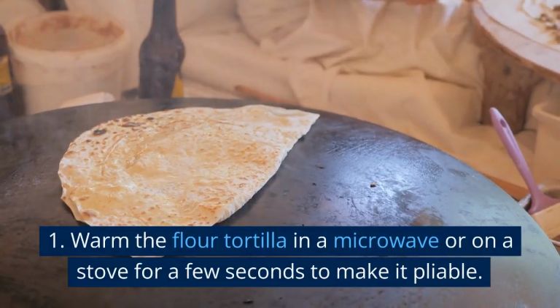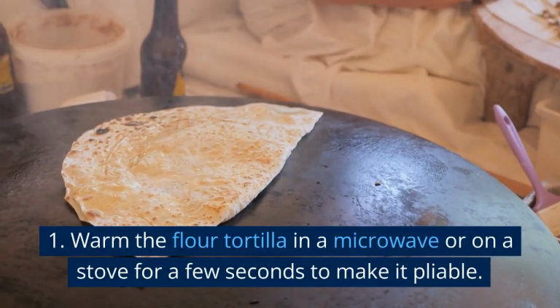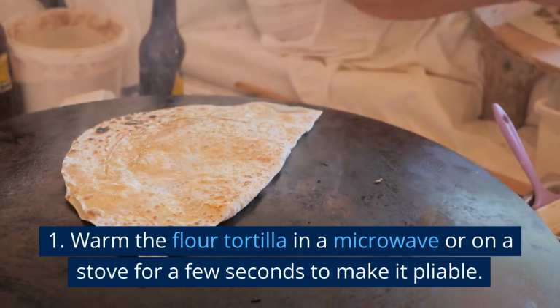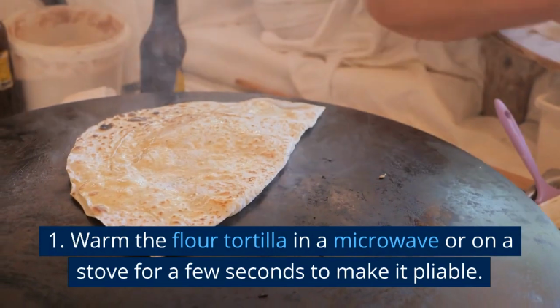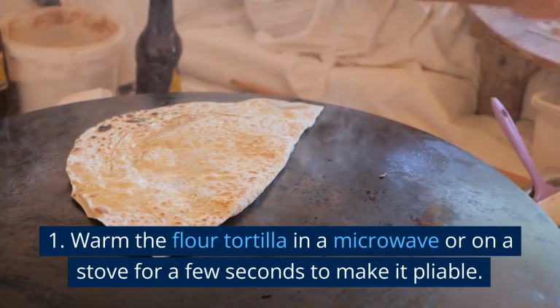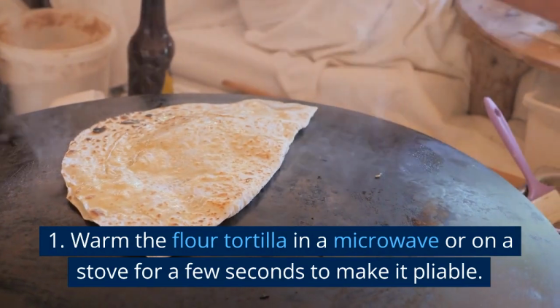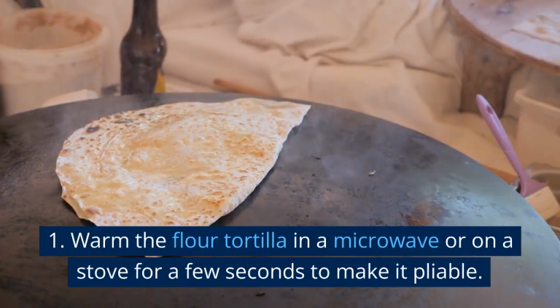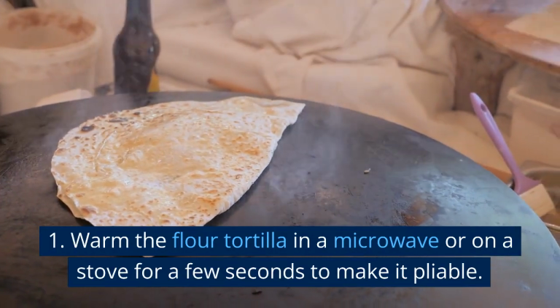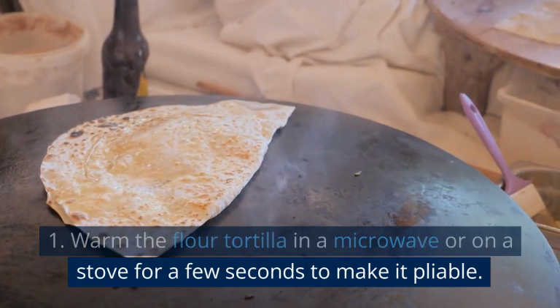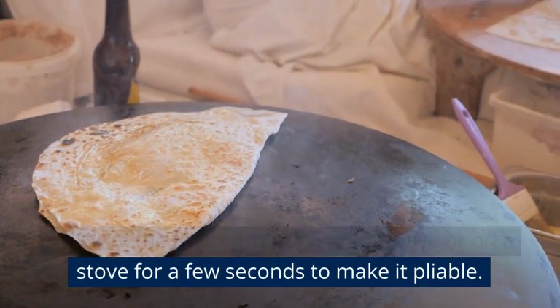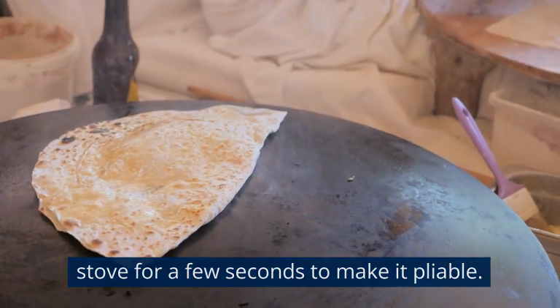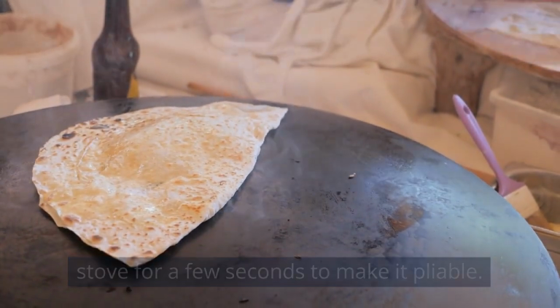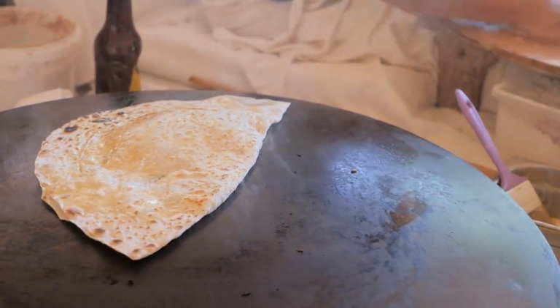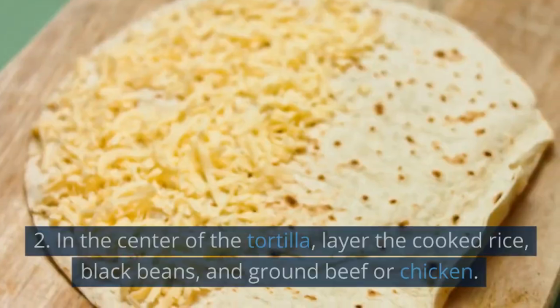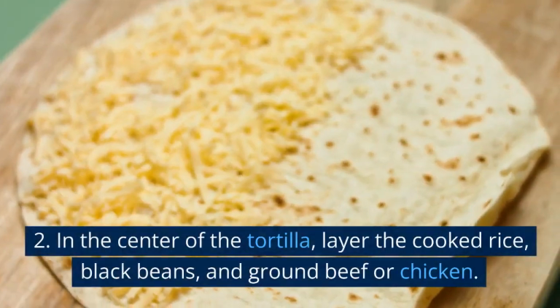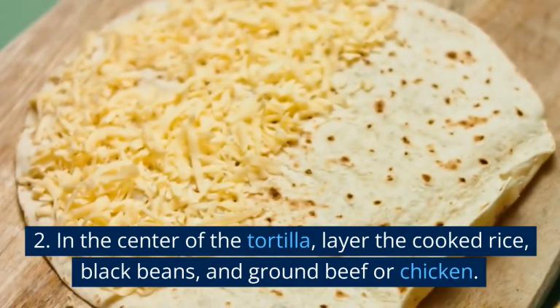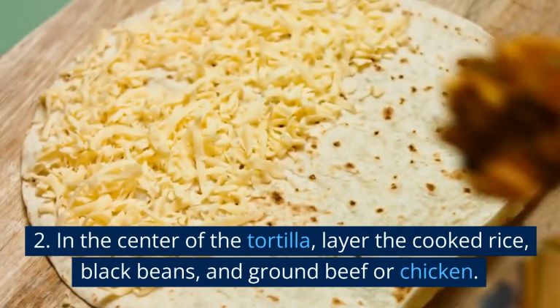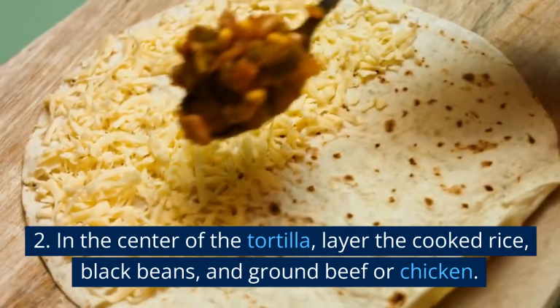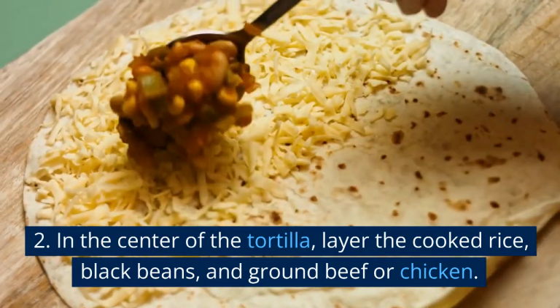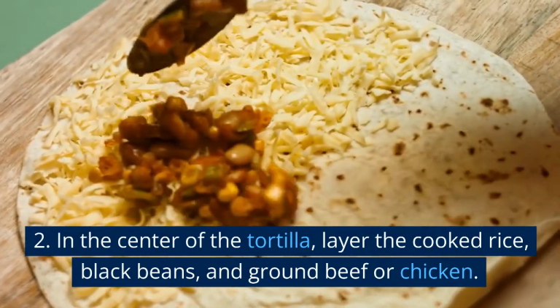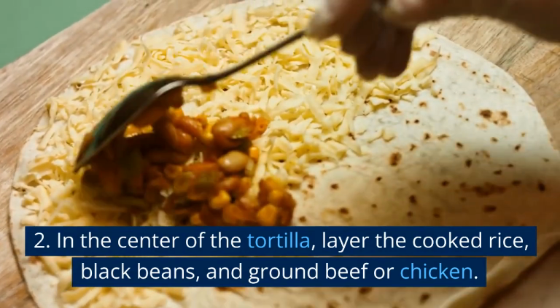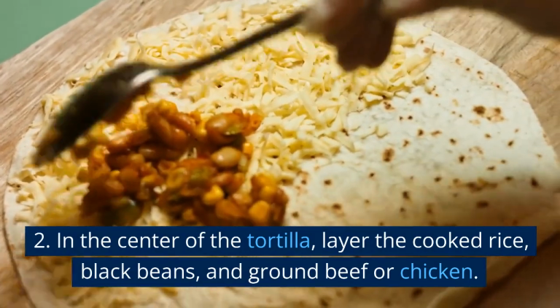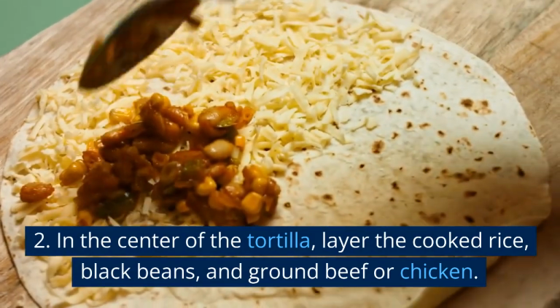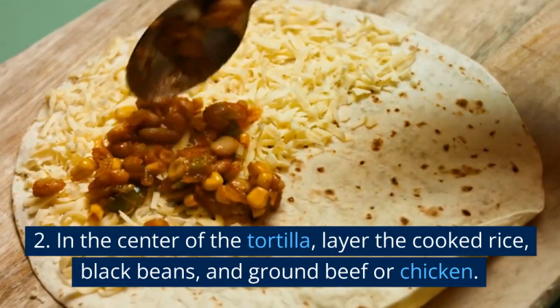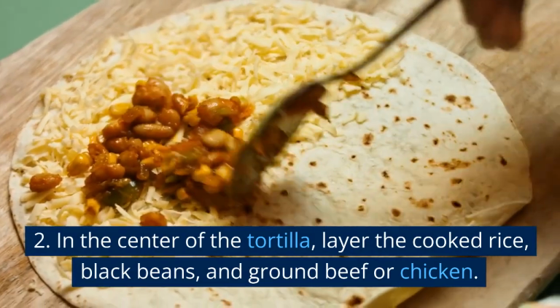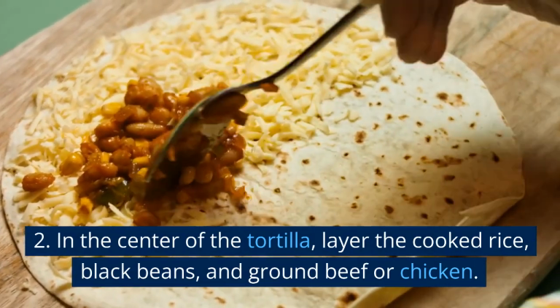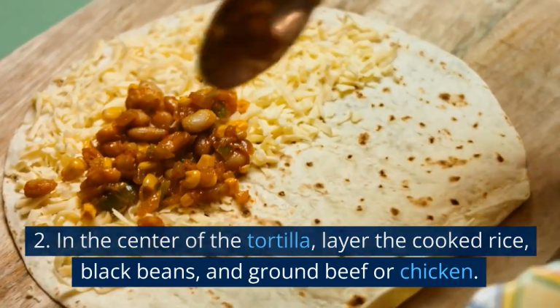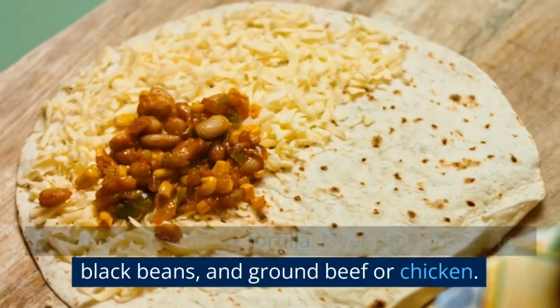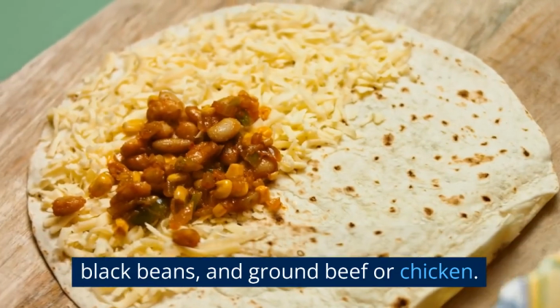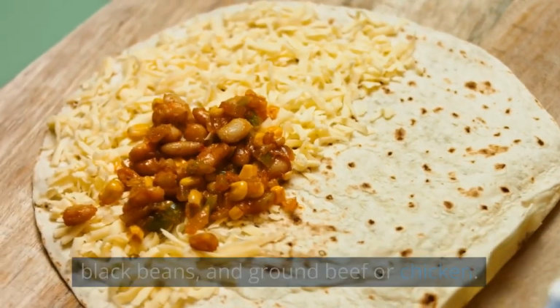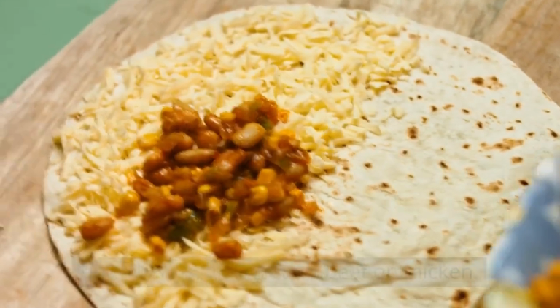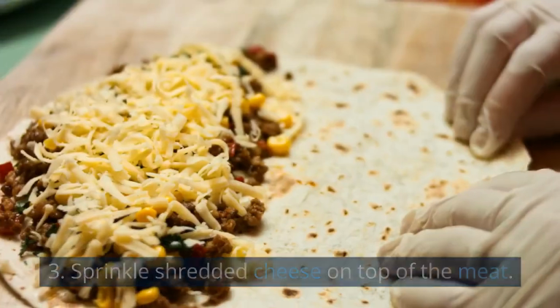Warm the flour tortilla in a microwave or on a stove for a few seconds to make it pliable. In the center of the tortilla, layer the cooked rice, black beans, and ground beef or chicken.